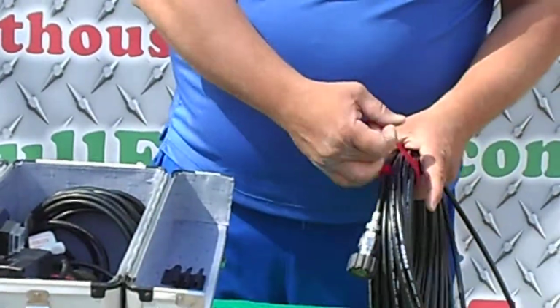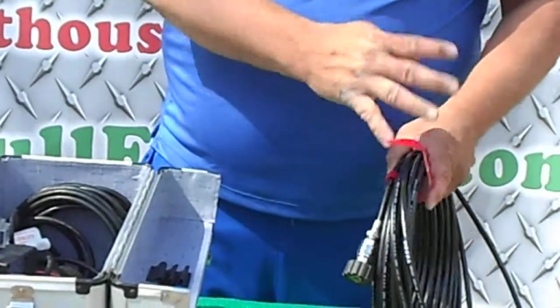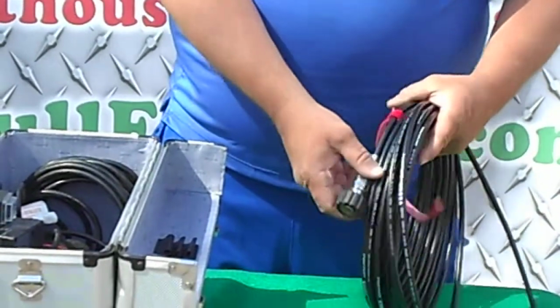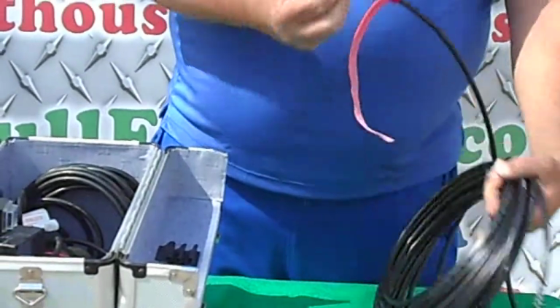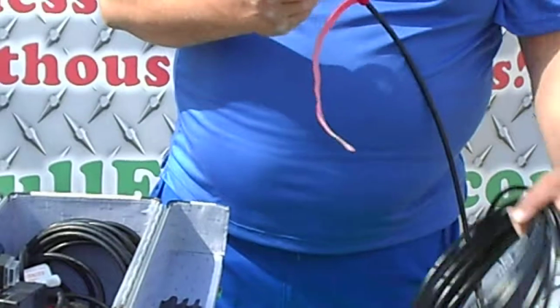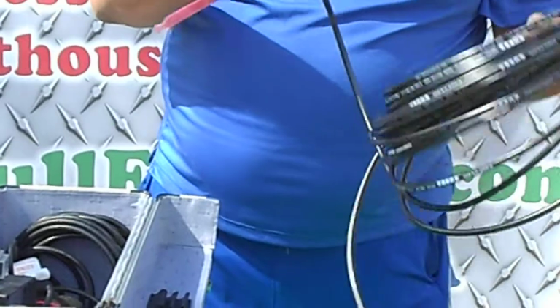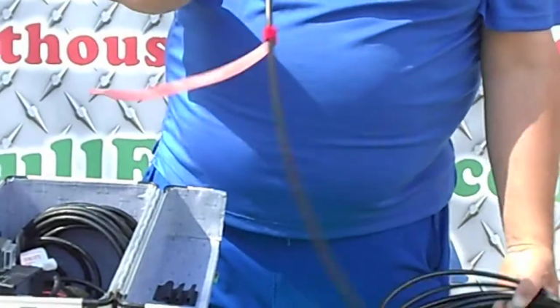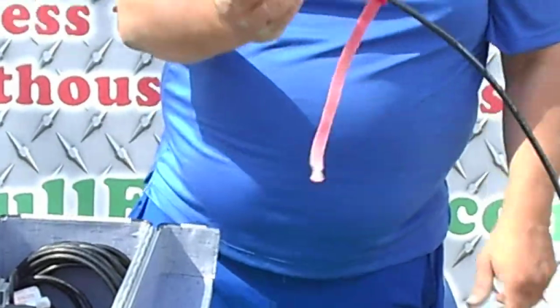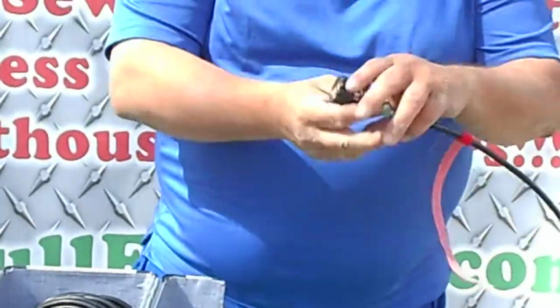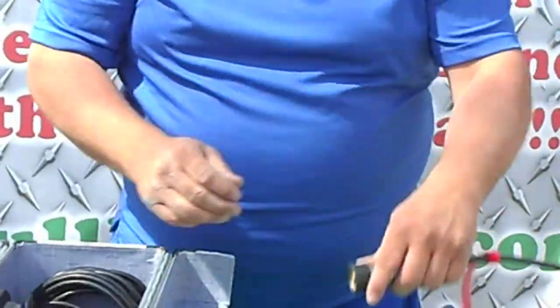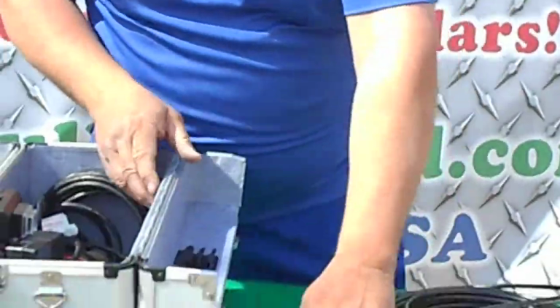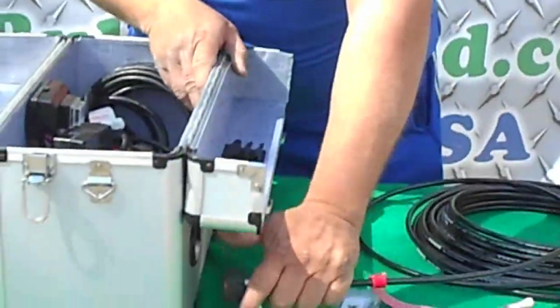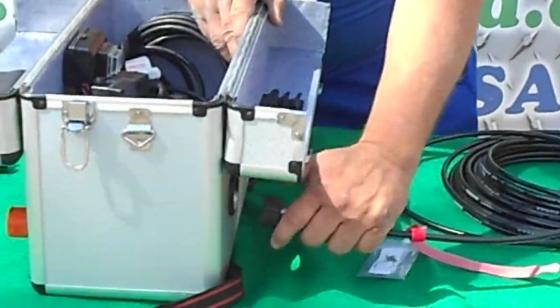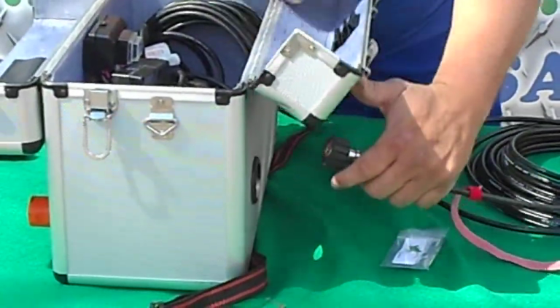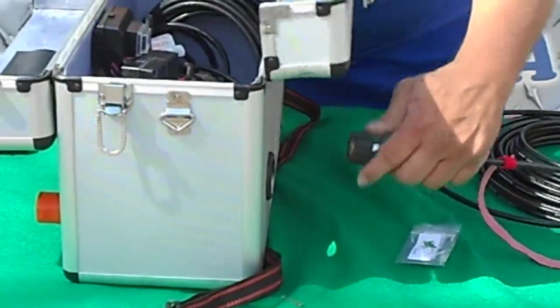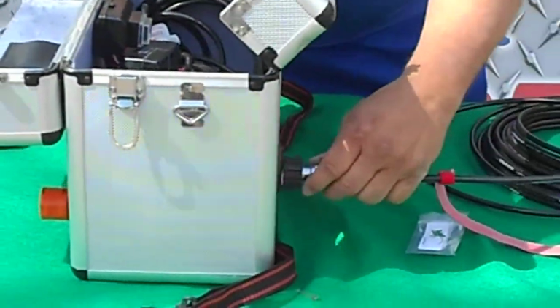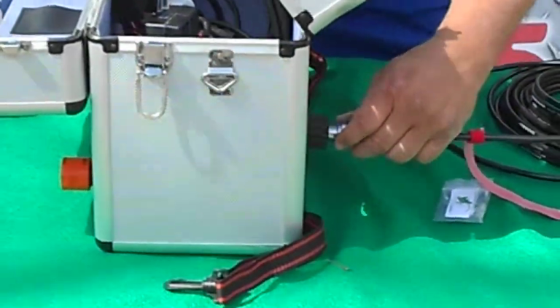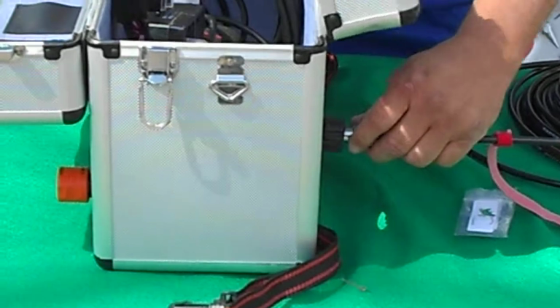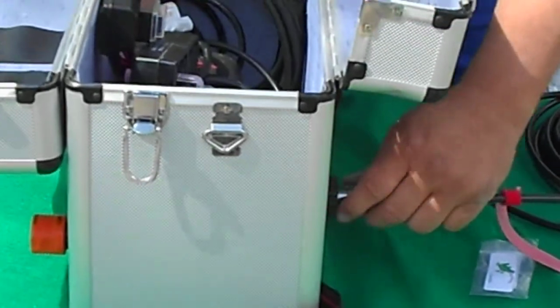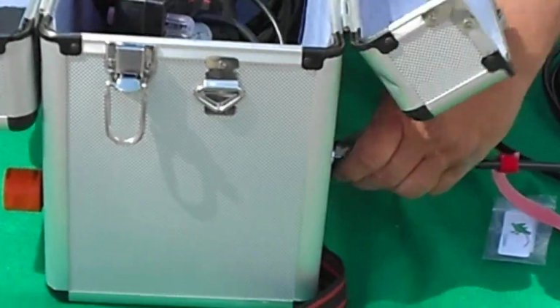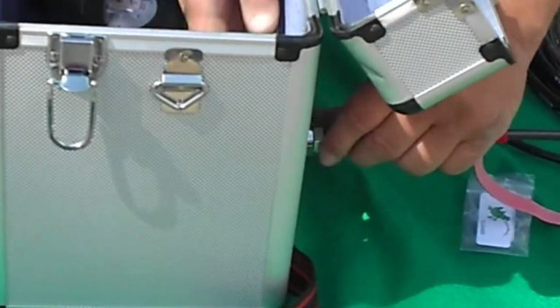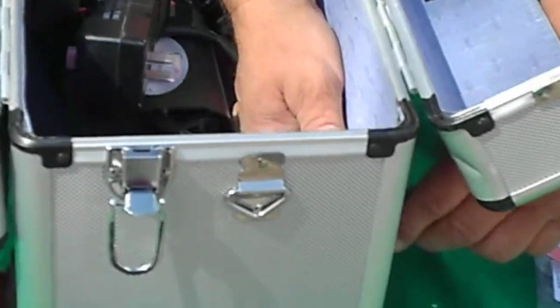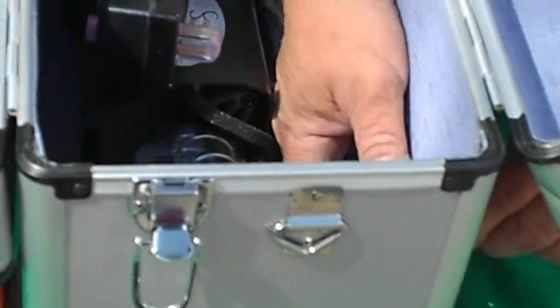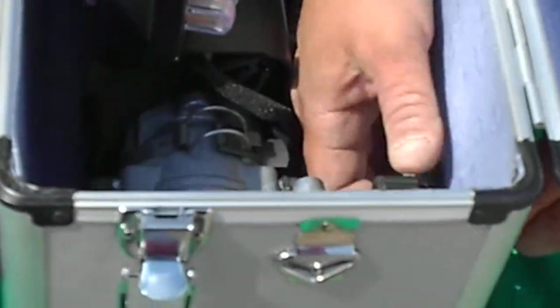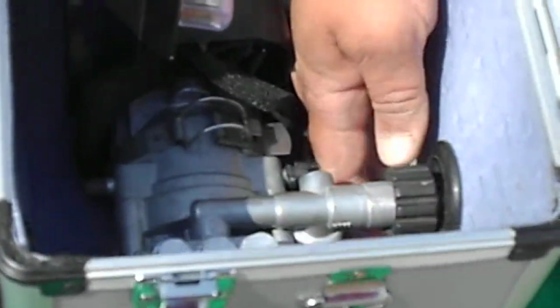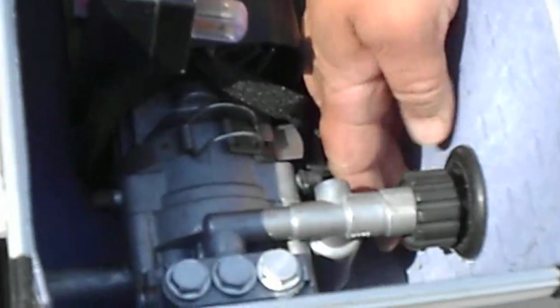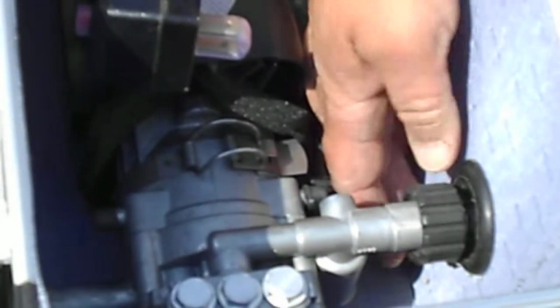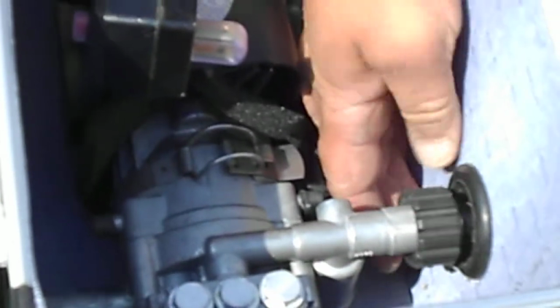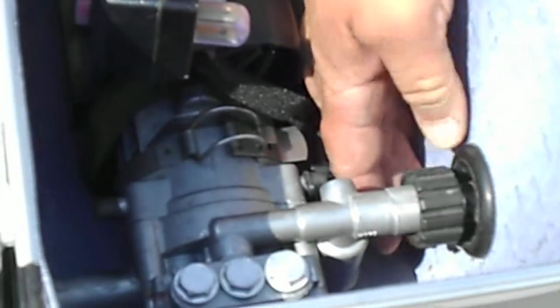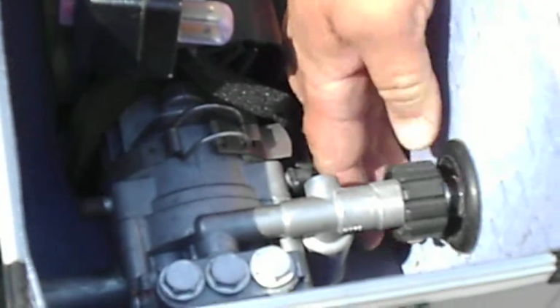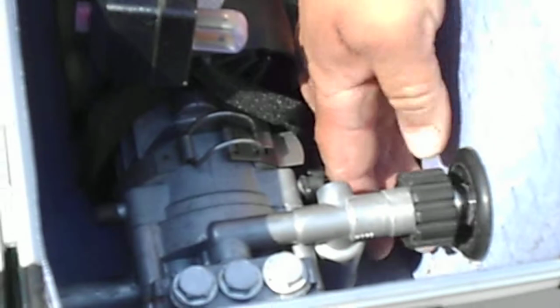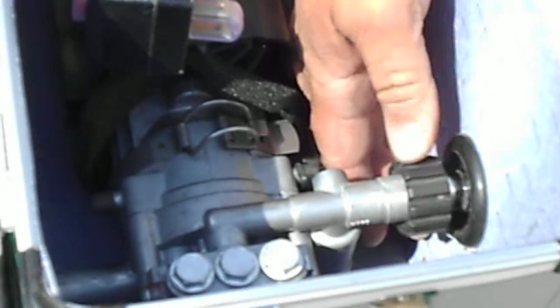Then you're going to take the other end of your high pressure hose, slide it into the high pressure side of the case, and just tighten it down hand tight.